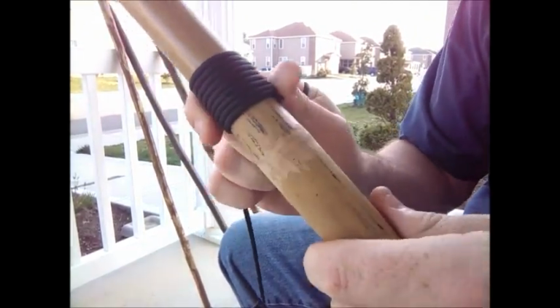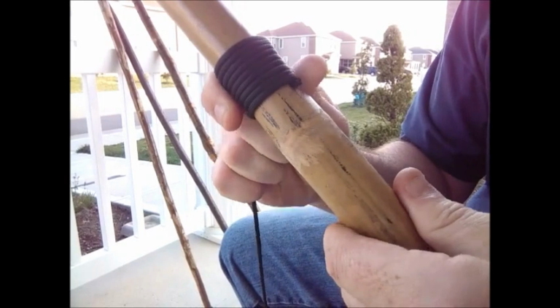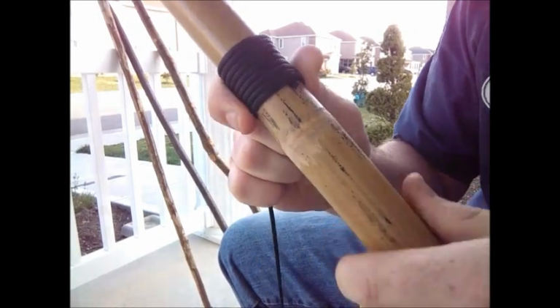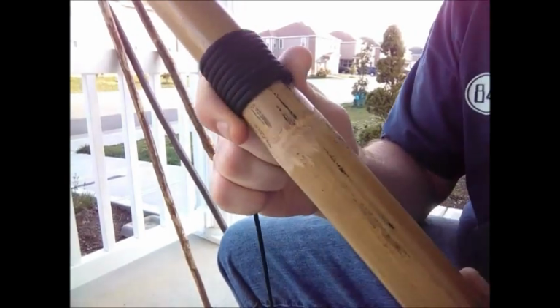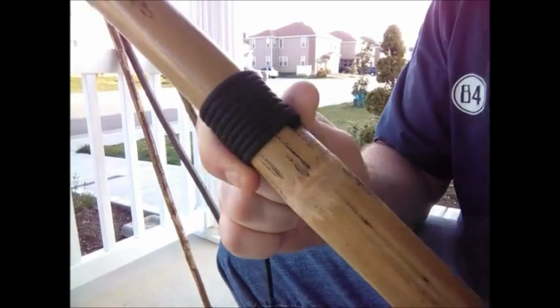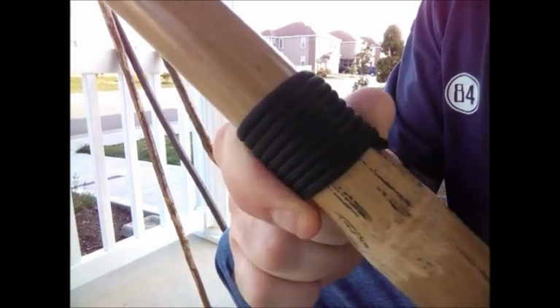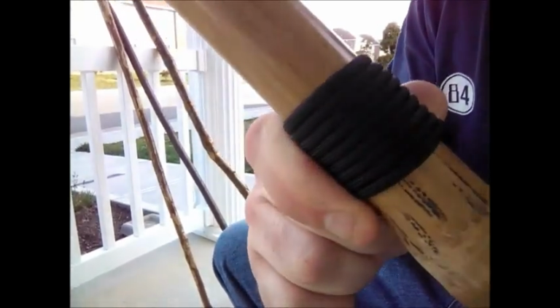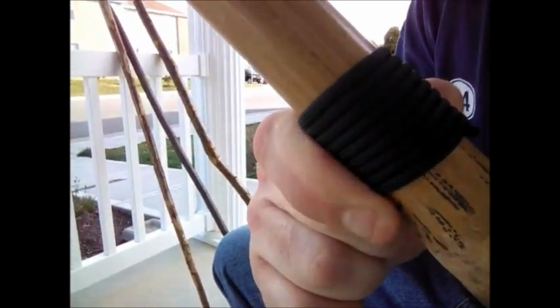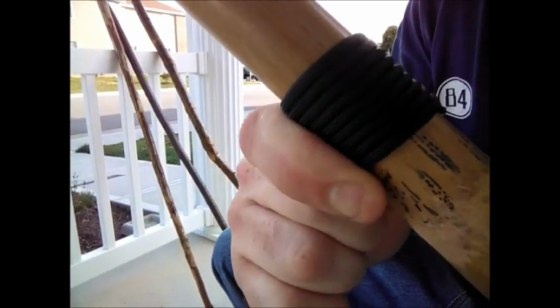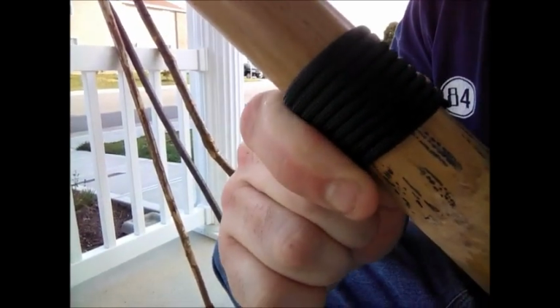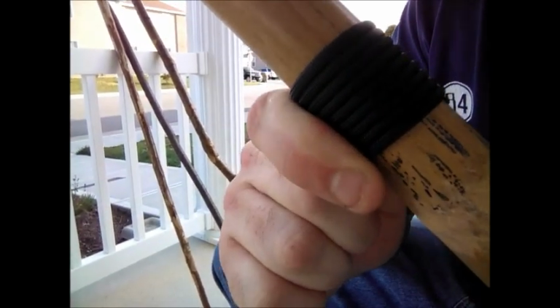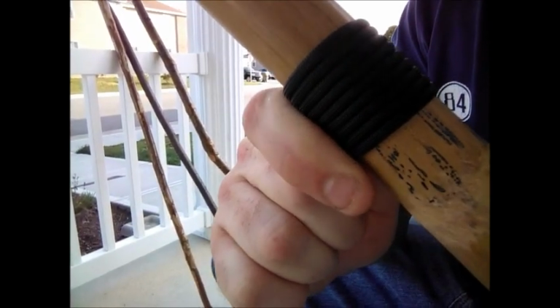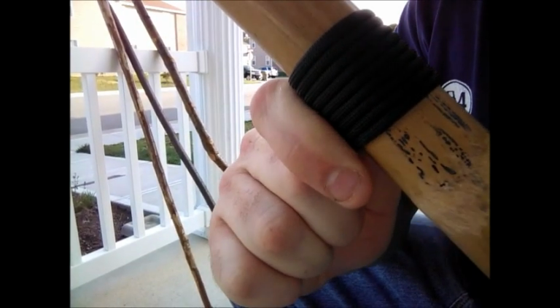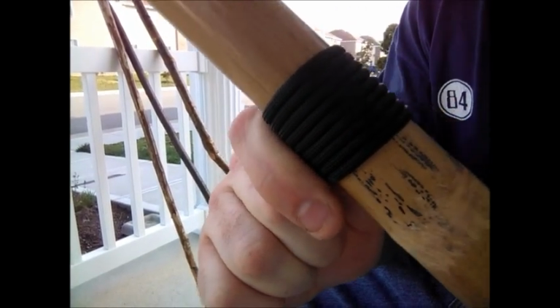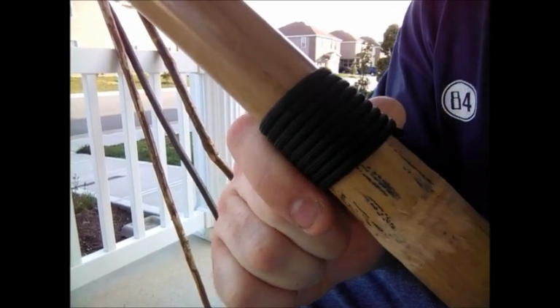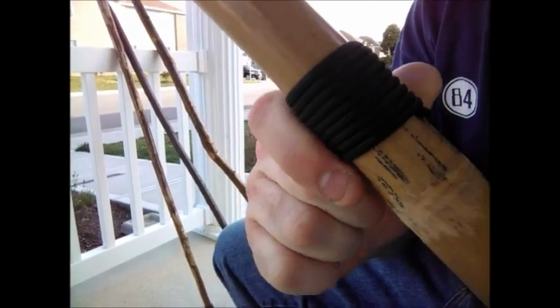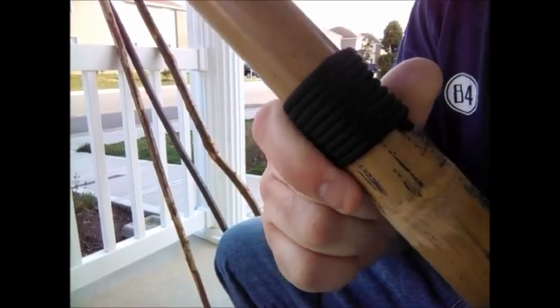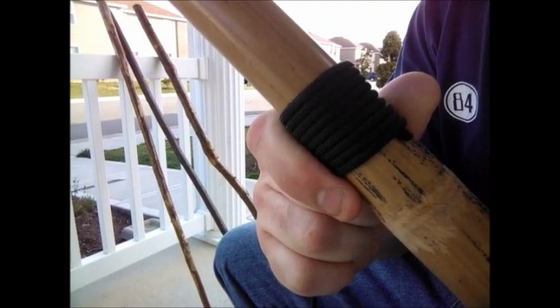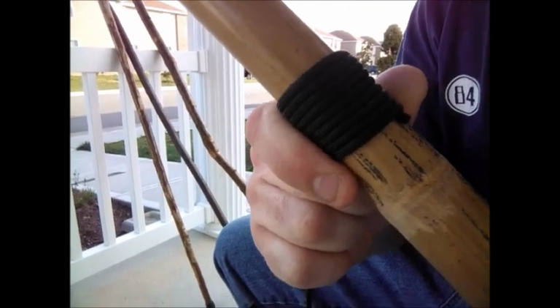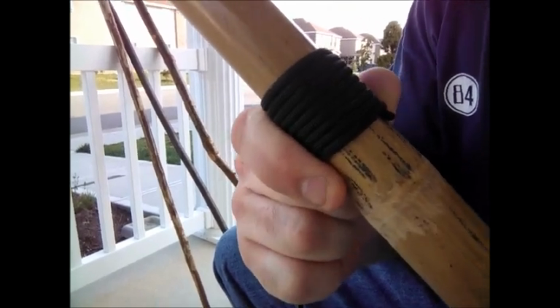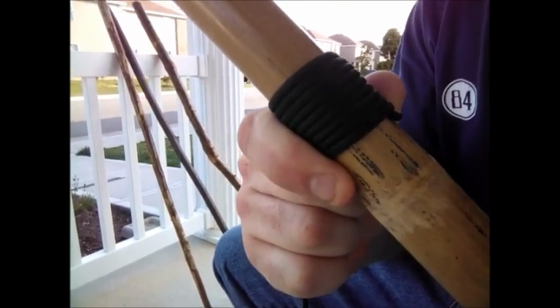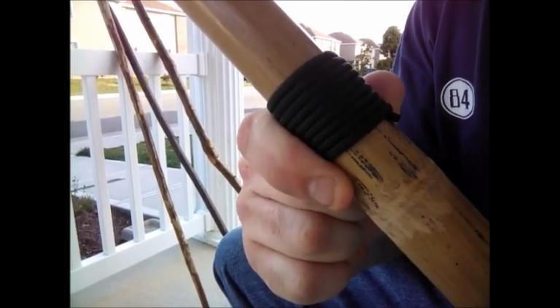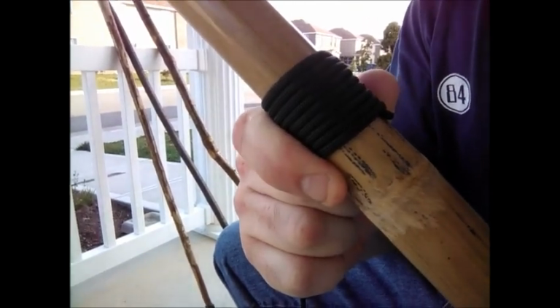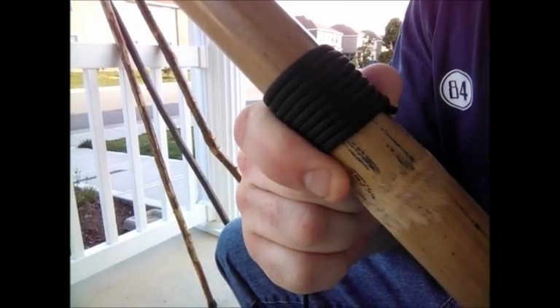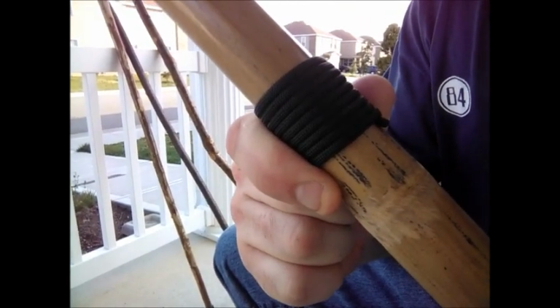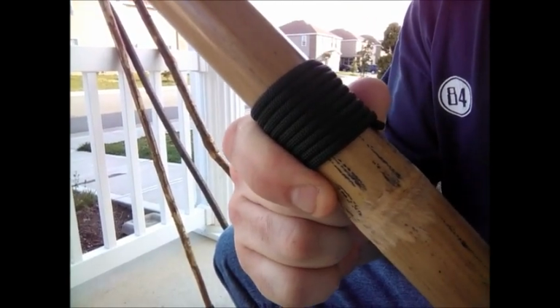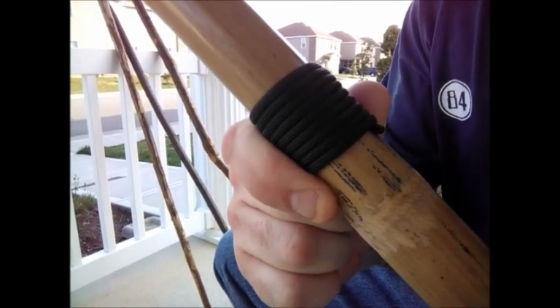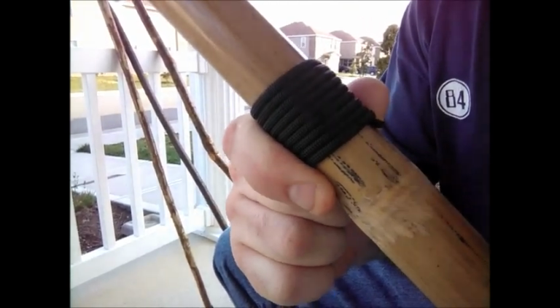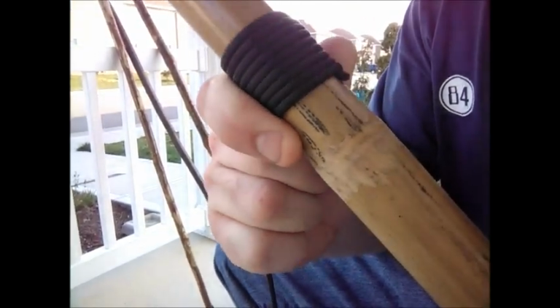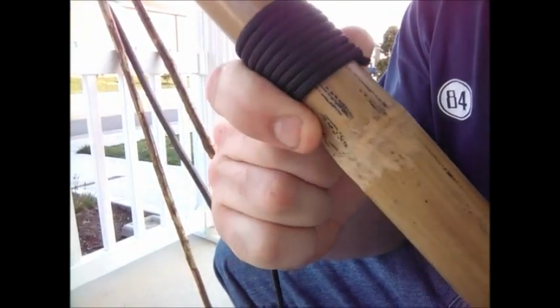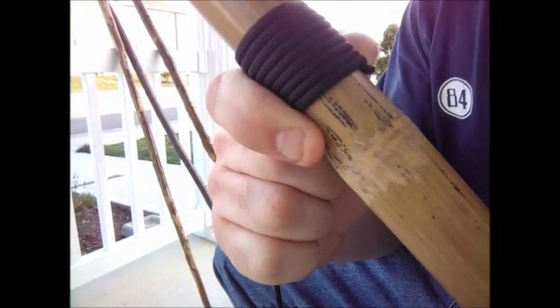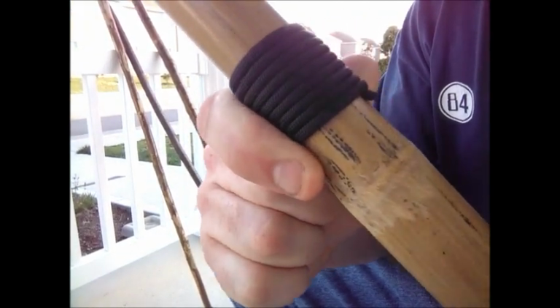That's basically it — use a nice, tight wrap. Pardon the bouncing; it's getting a little bit windy out here.